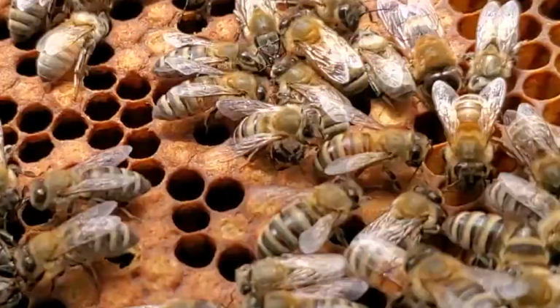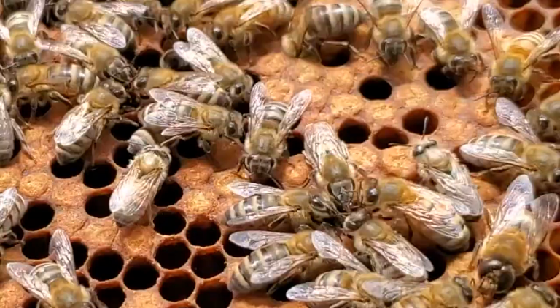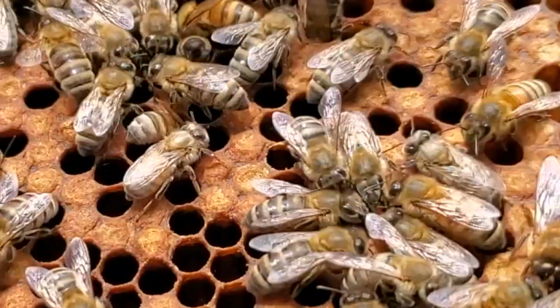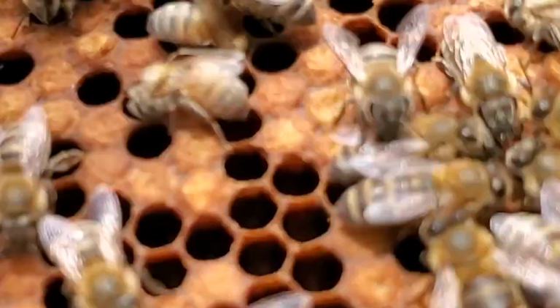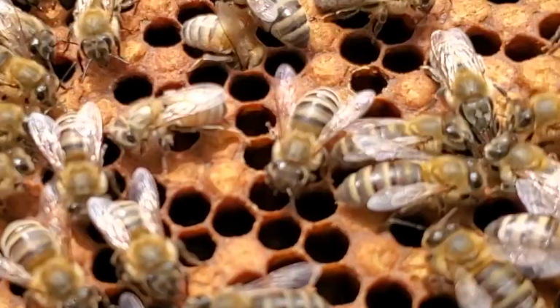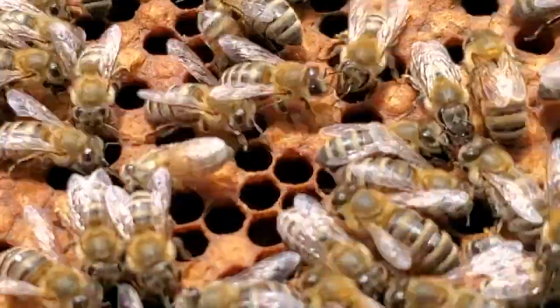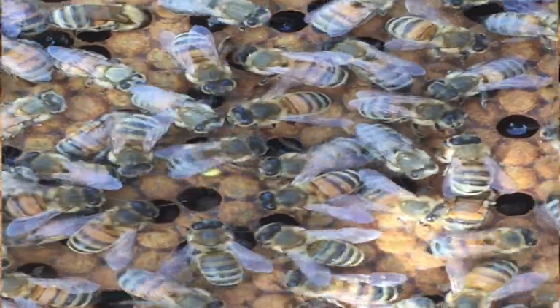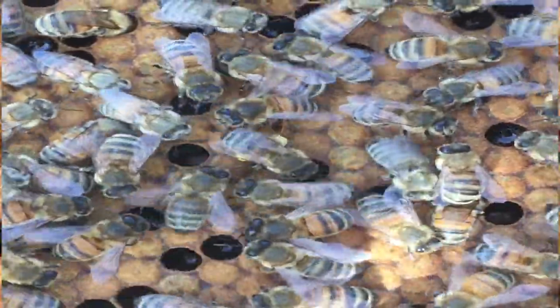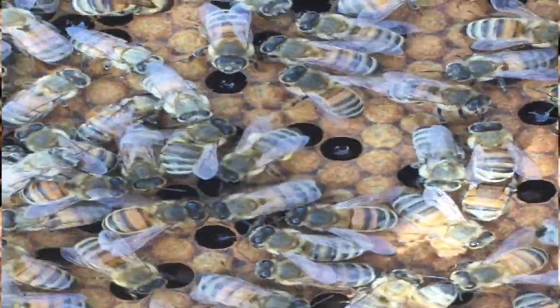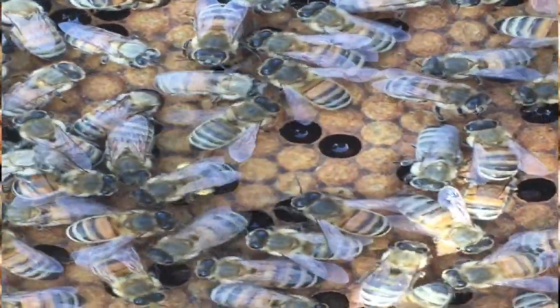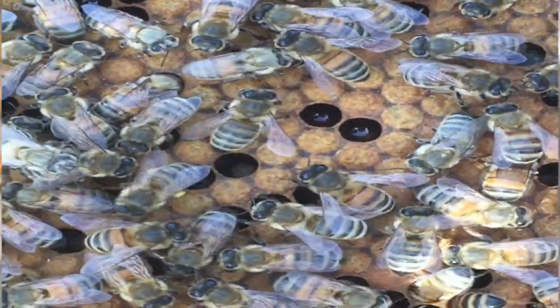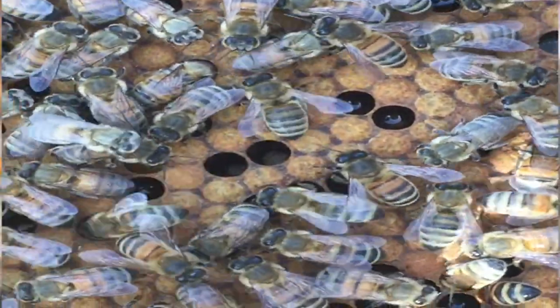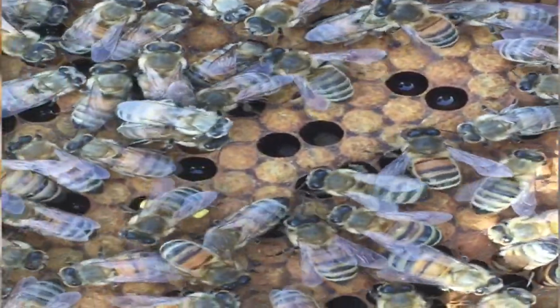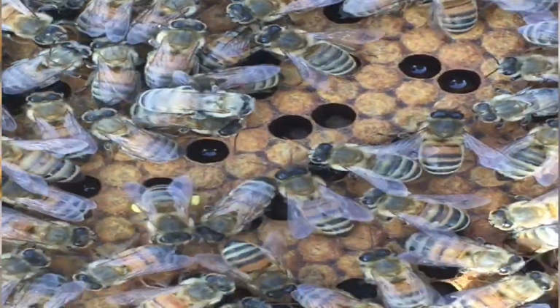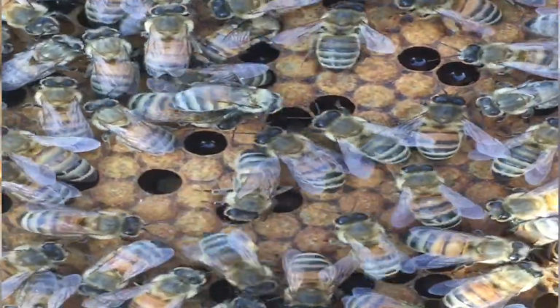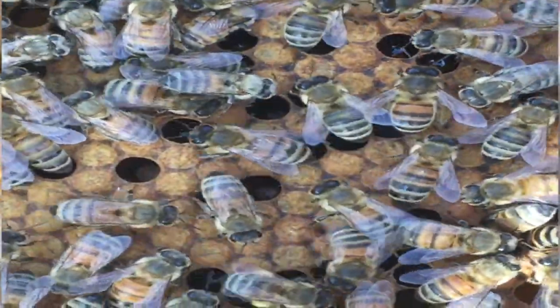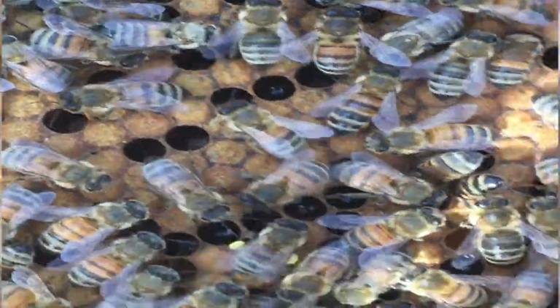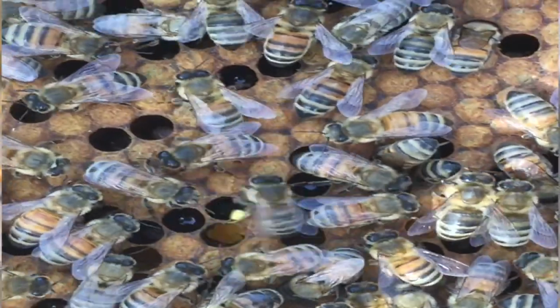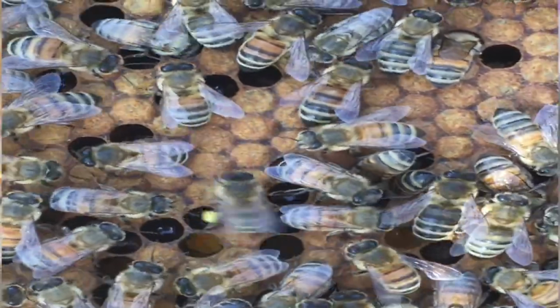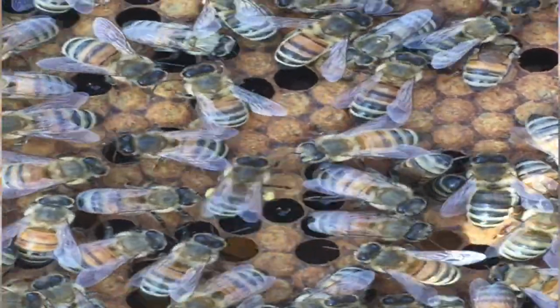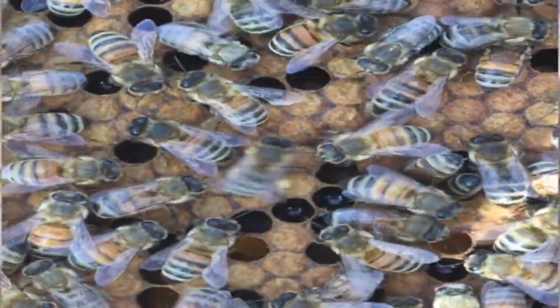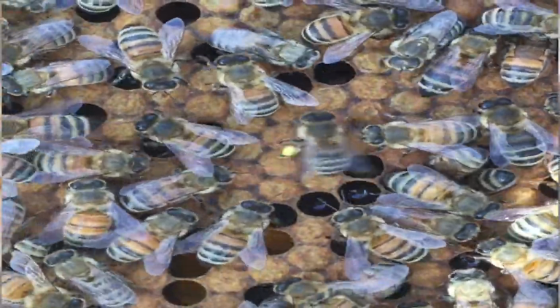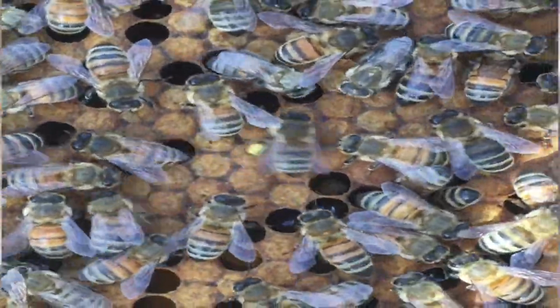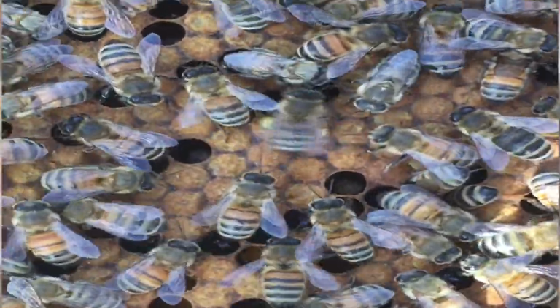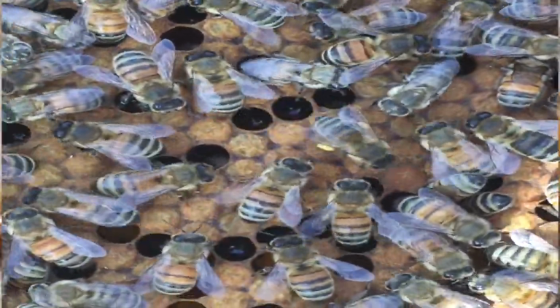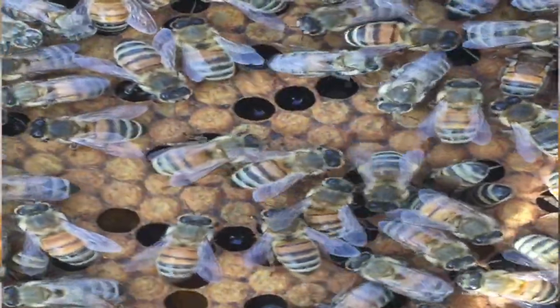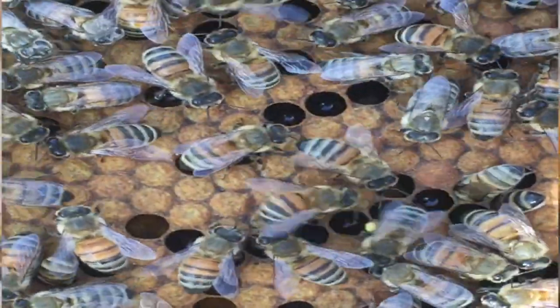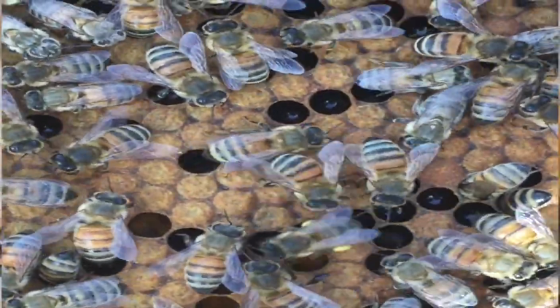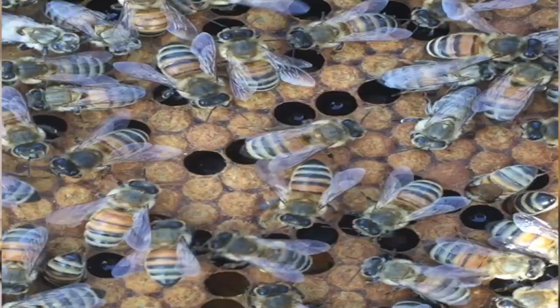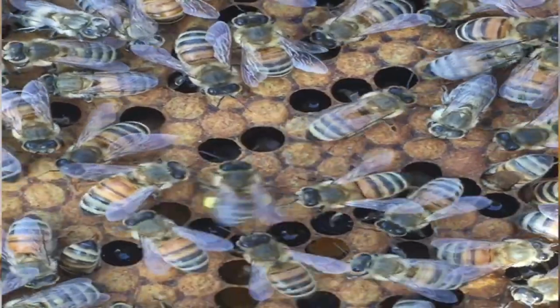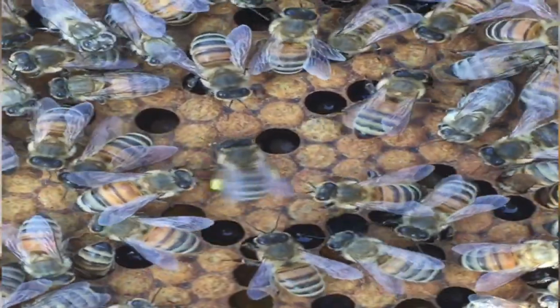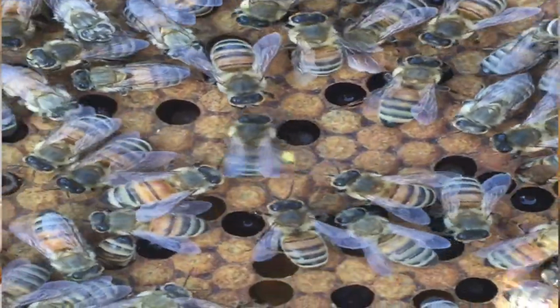Did you know that bees like to bust a move? They dance to communicate with each other. This is called a waggle dance. Through their dancing, they can tell the other bees where nectar and pollen sources are, aka the very best flowers.